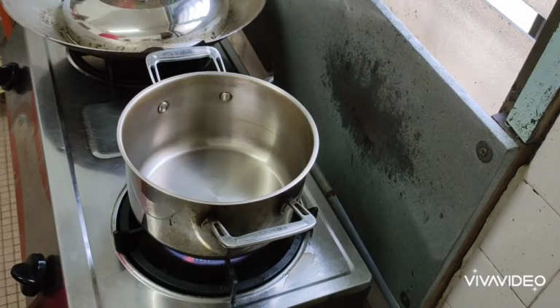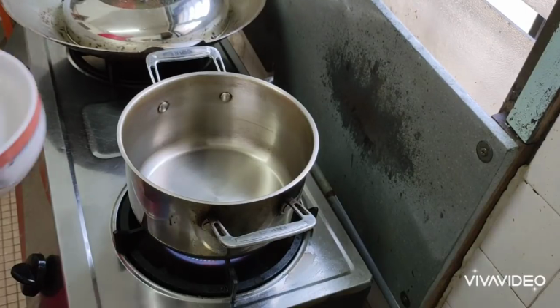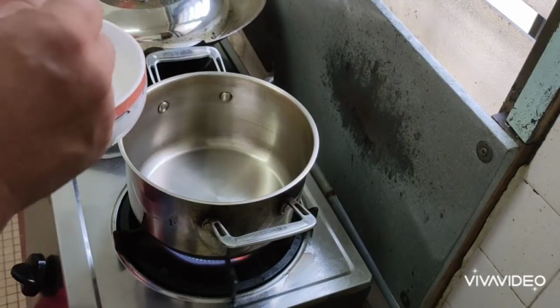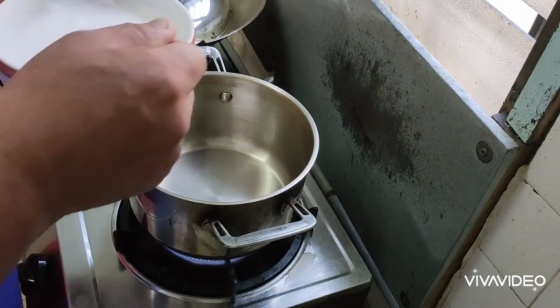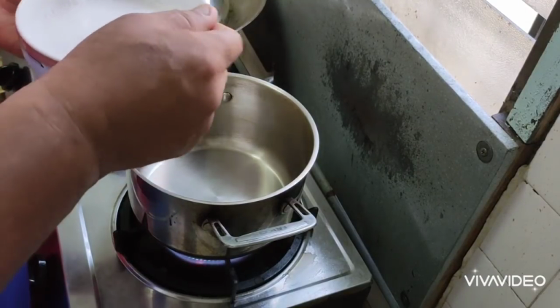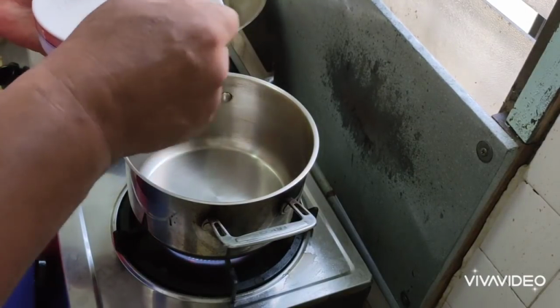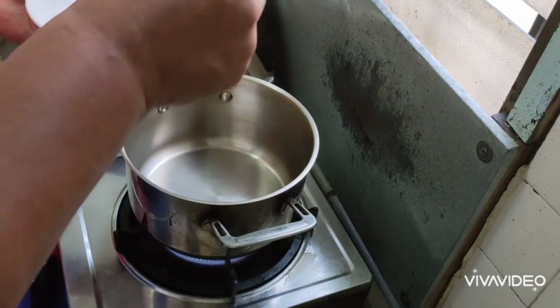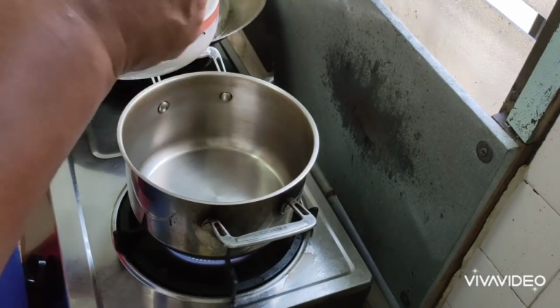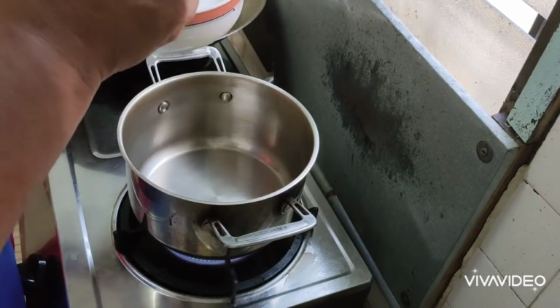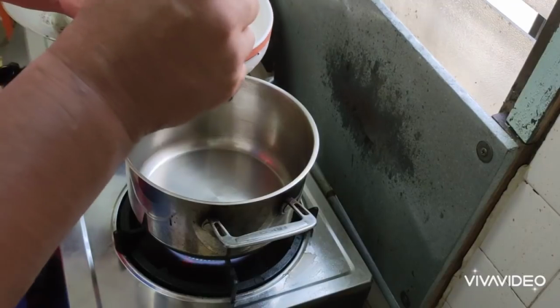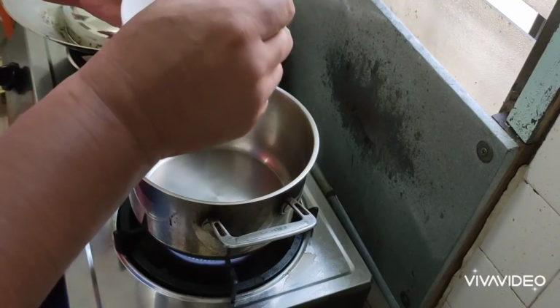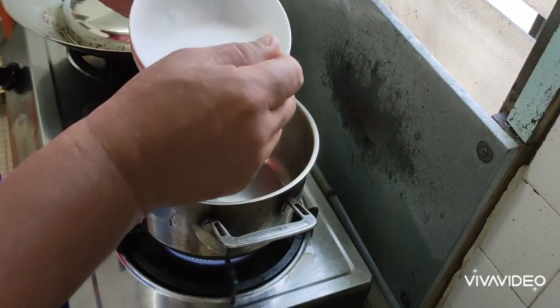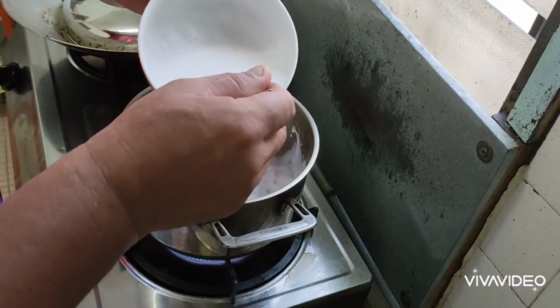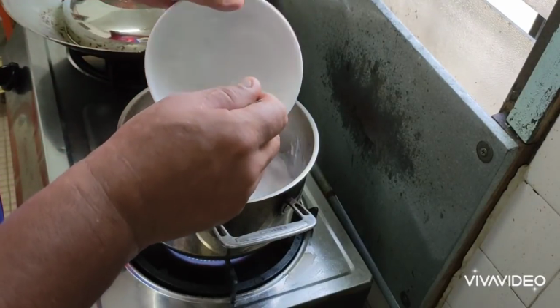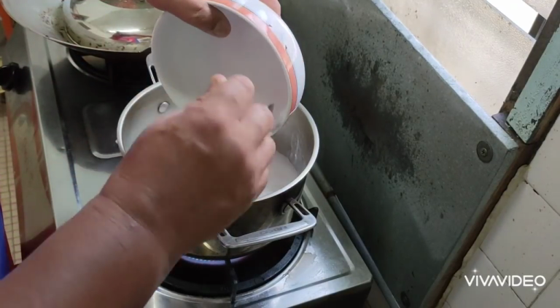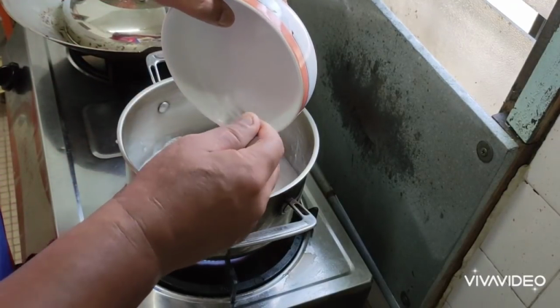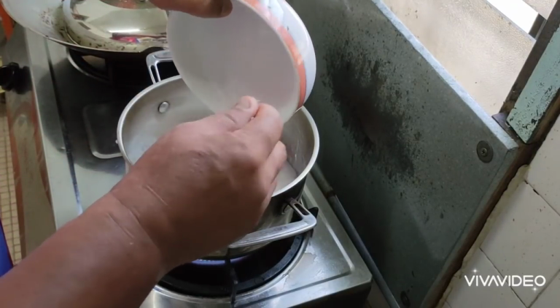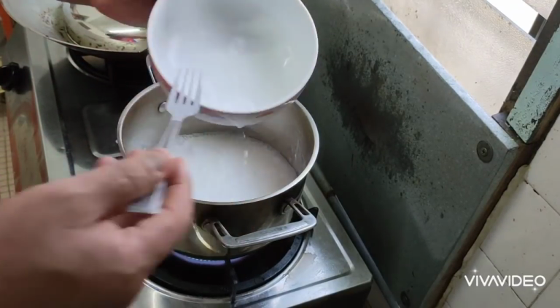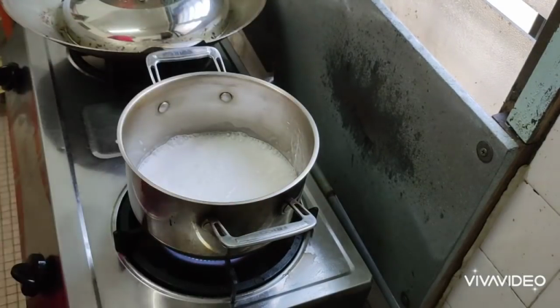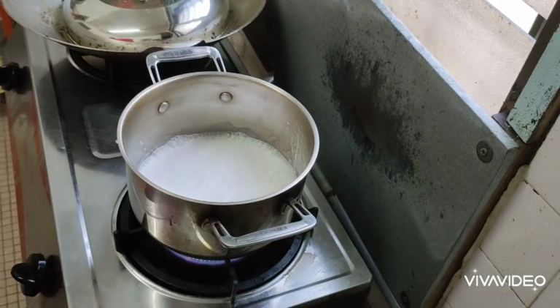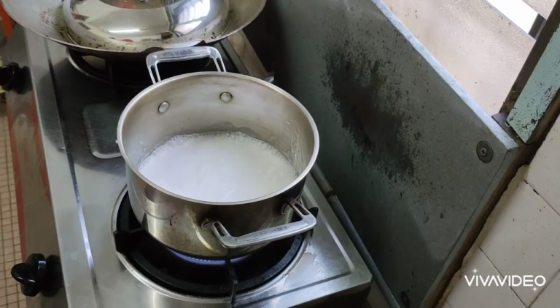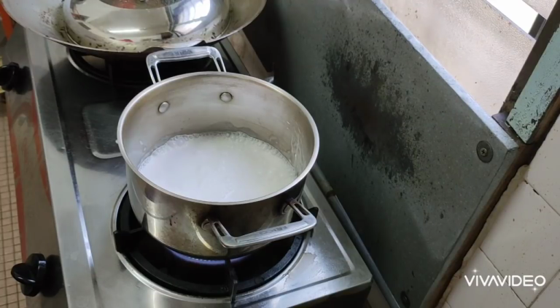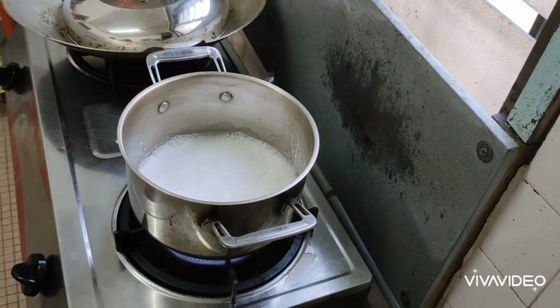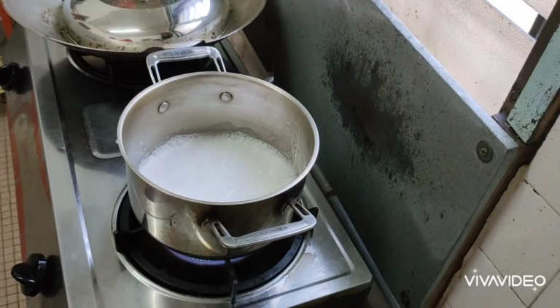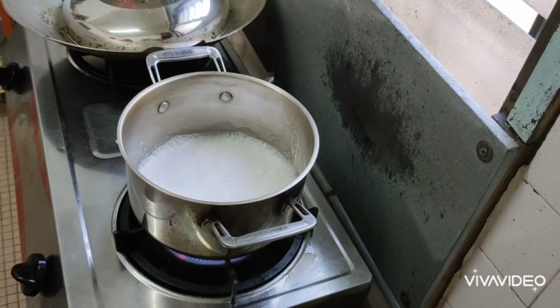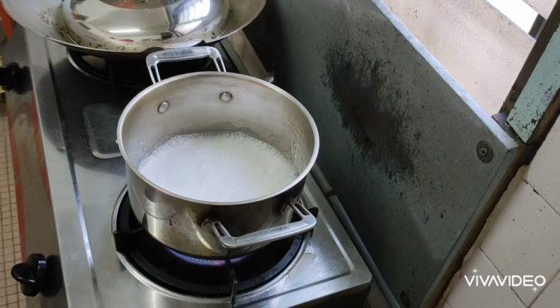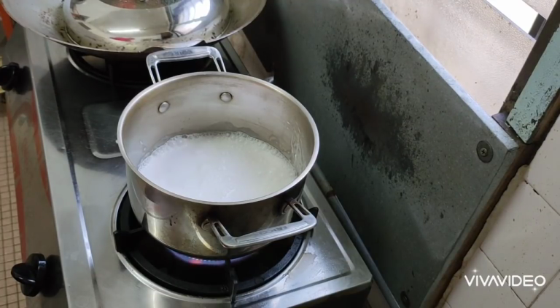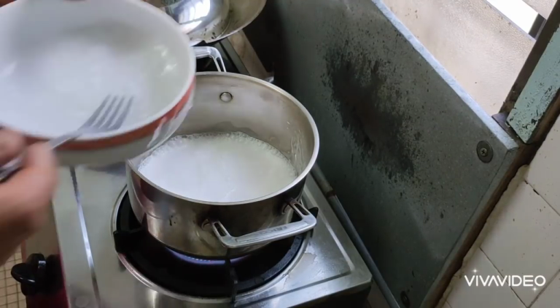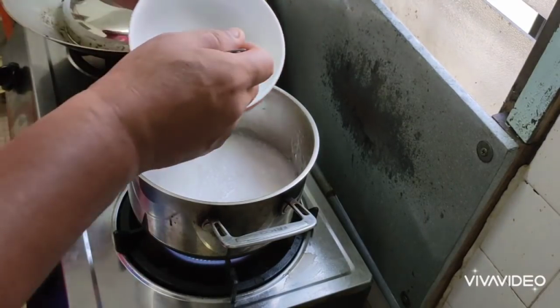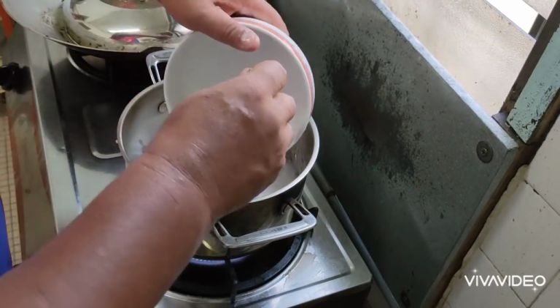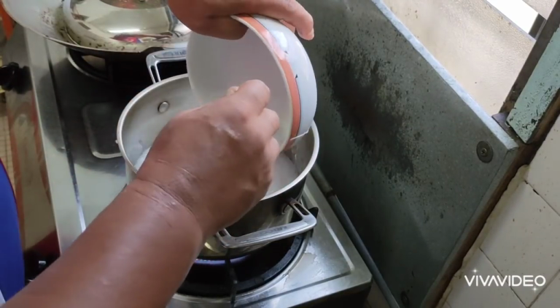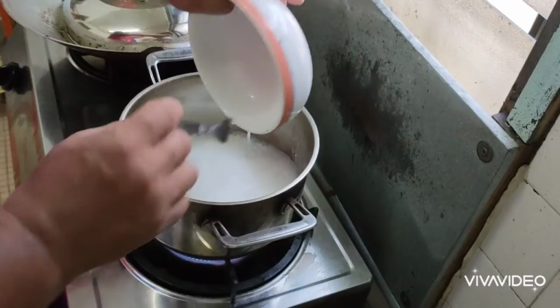We hold the bowl — this time the bowl, not the pan. We put coconut milk. Okay, we cook the coconut milk.